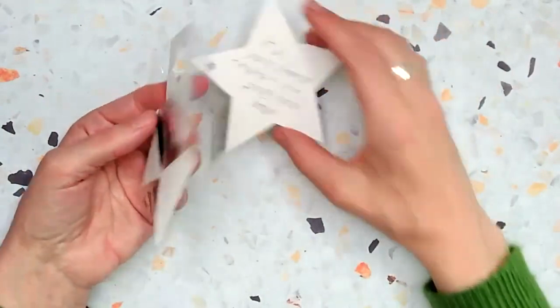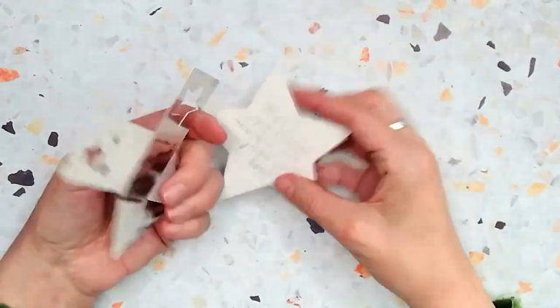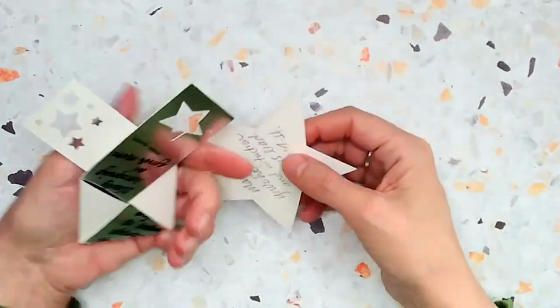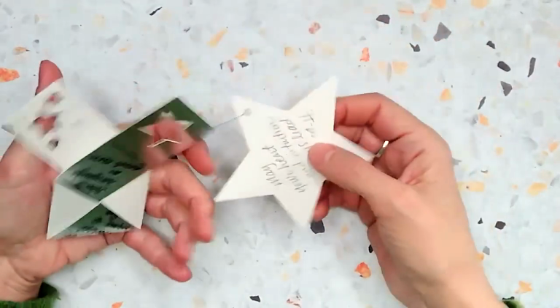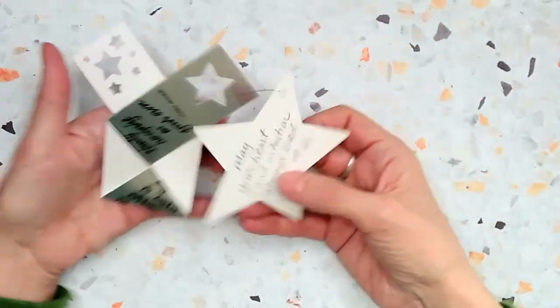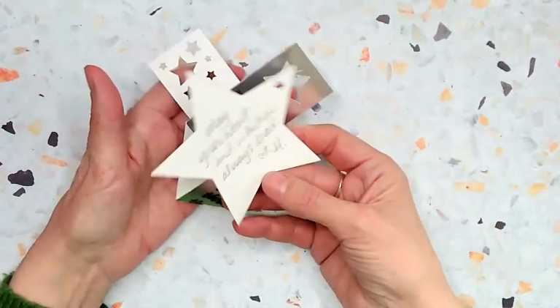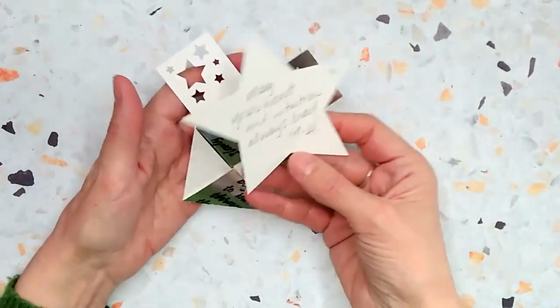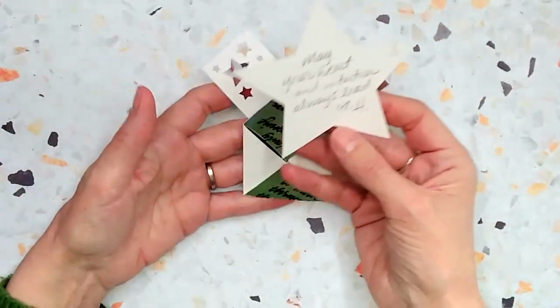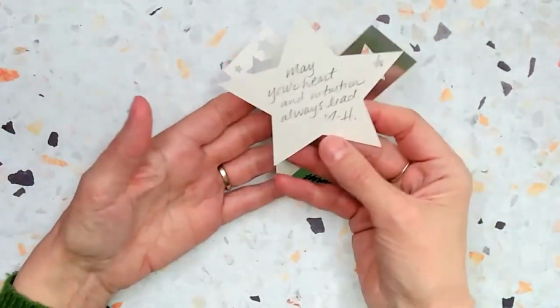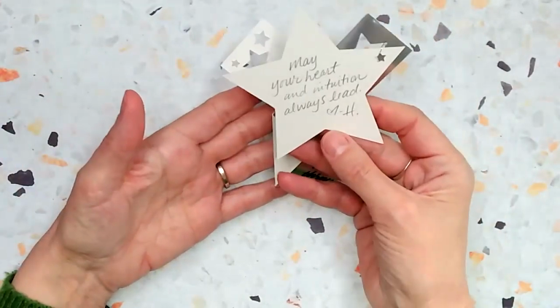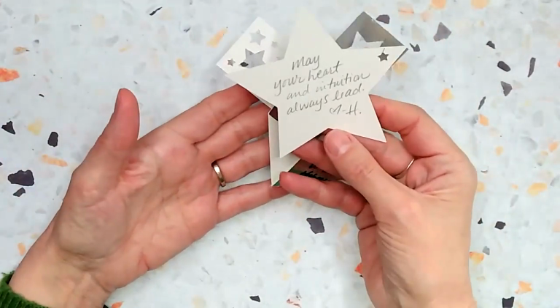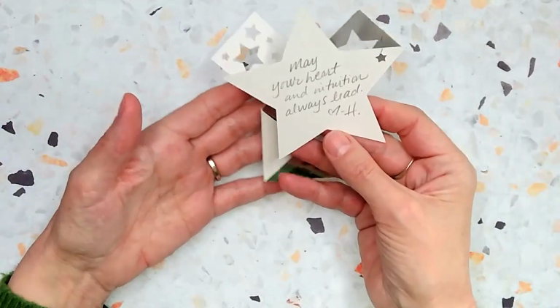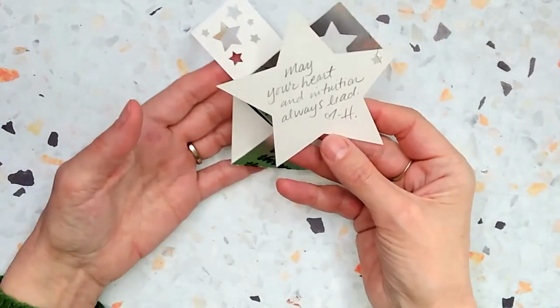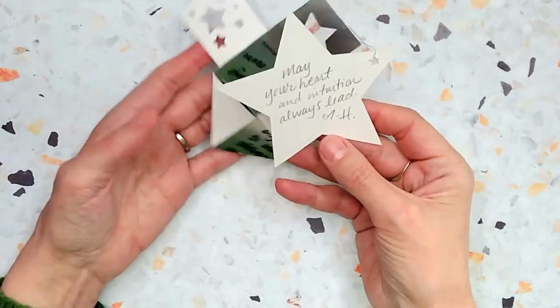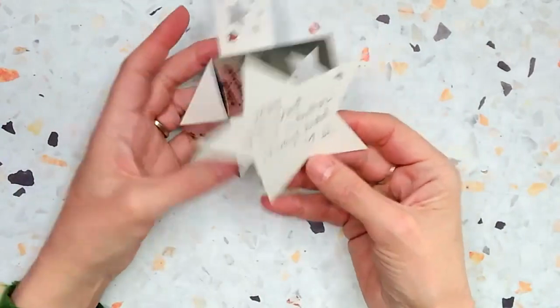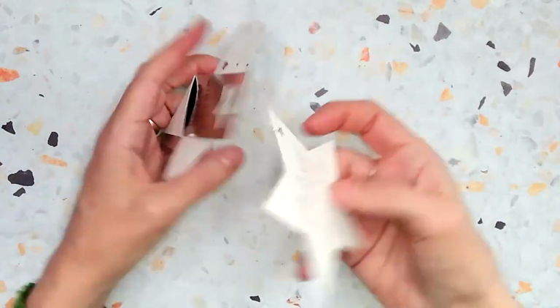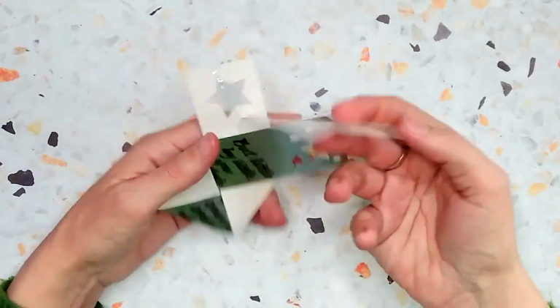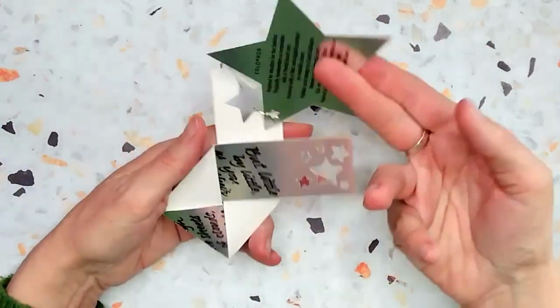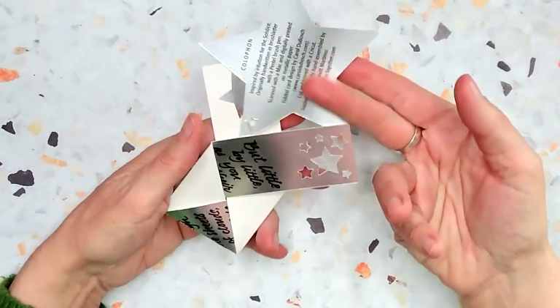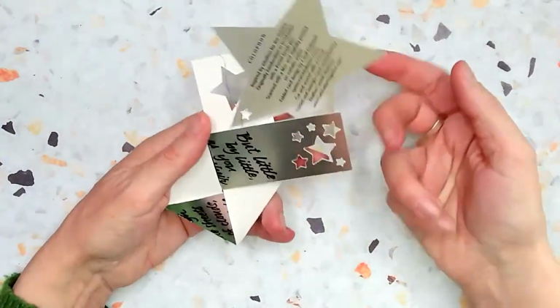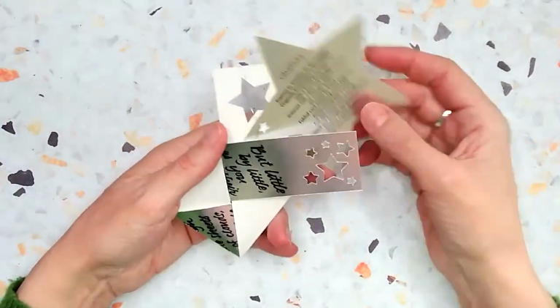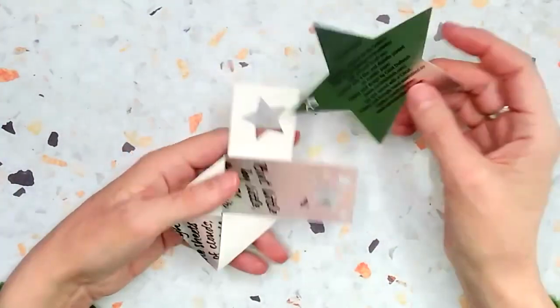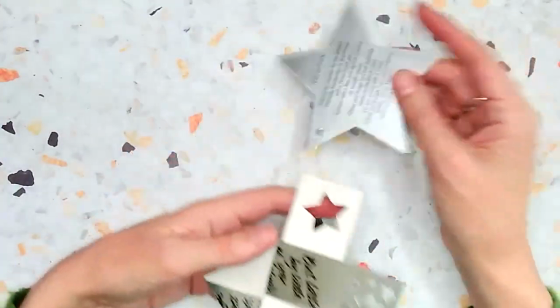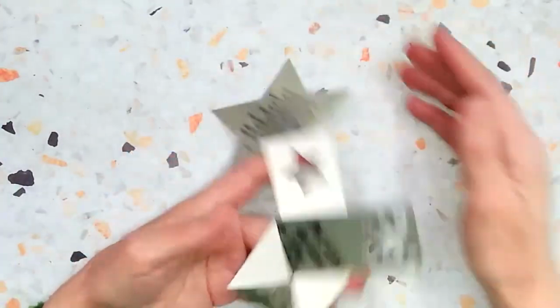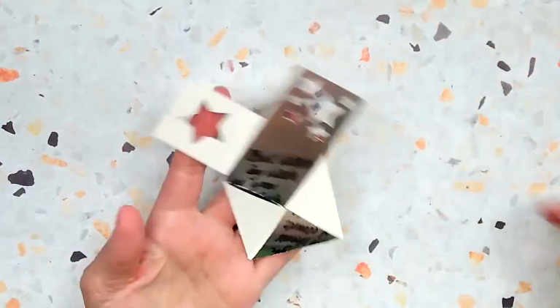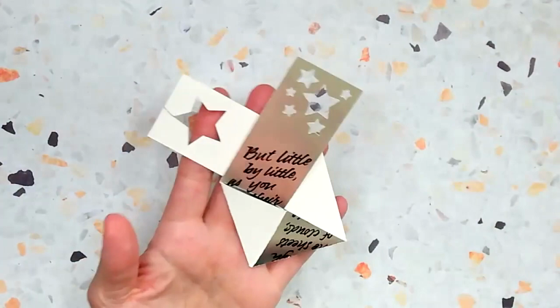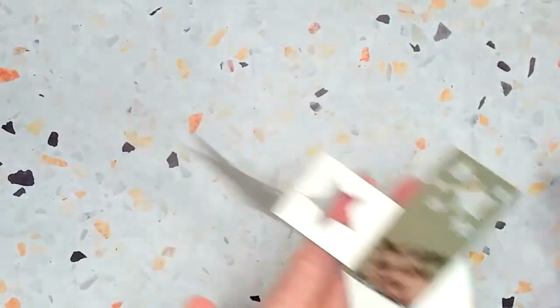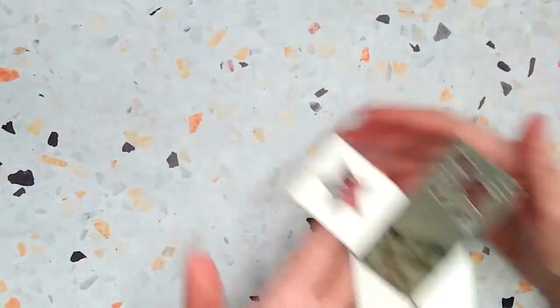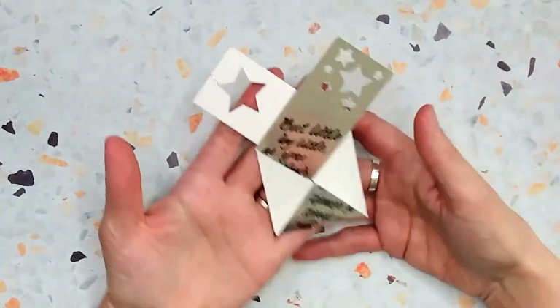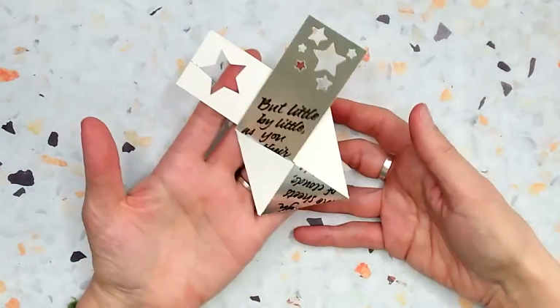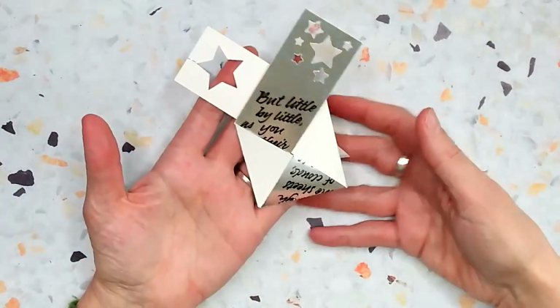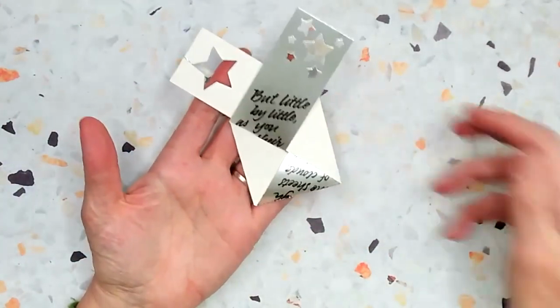I could write on the backside, and it says: "May your heart and intuition always lead." So those are my two cards for last year and this year. I hope you find it inspiring.